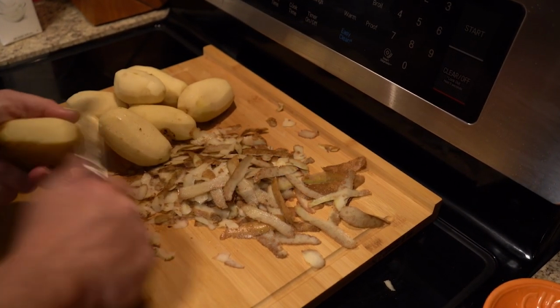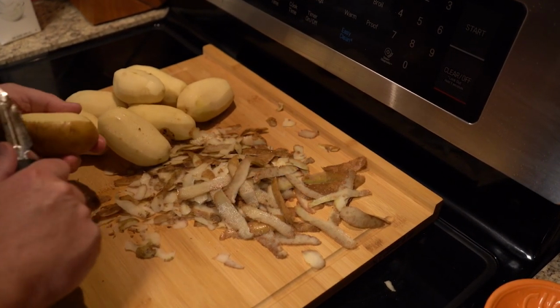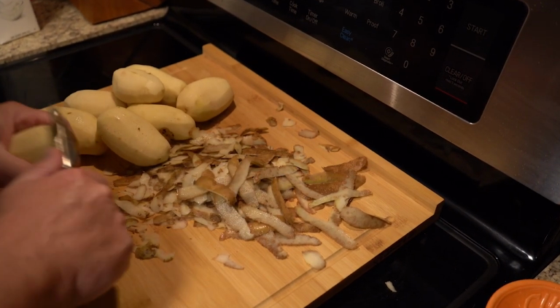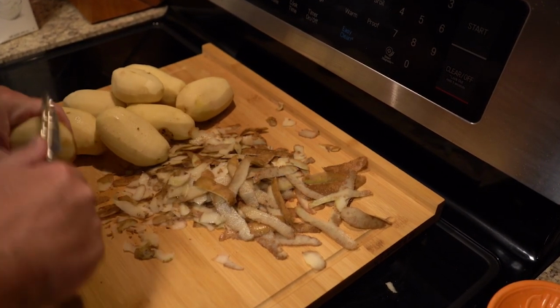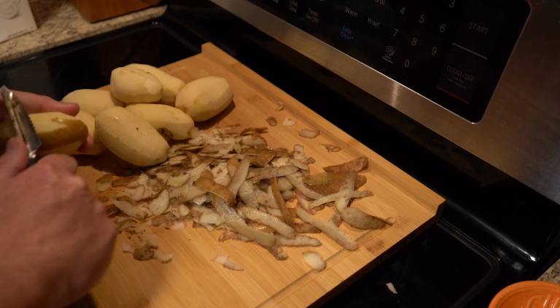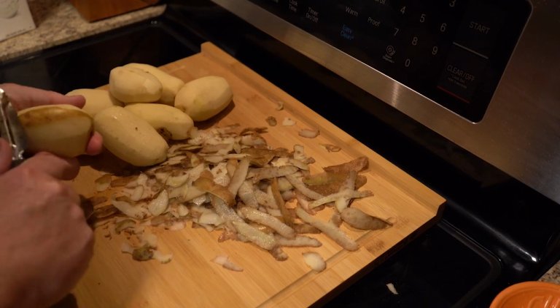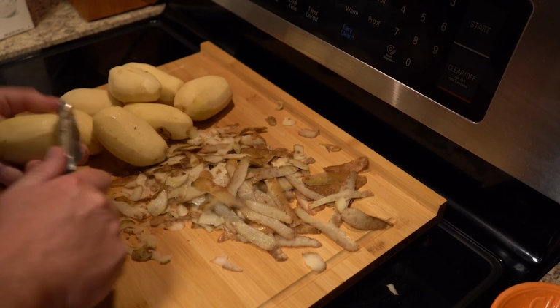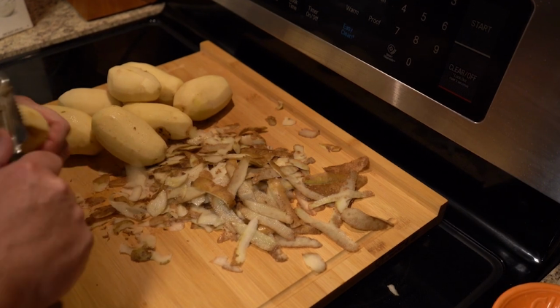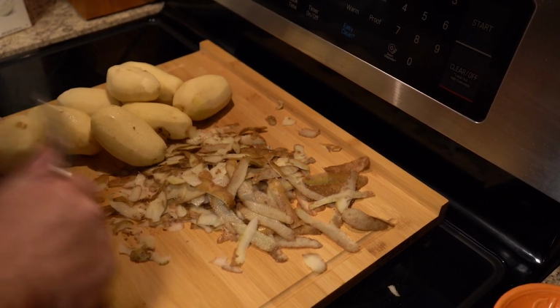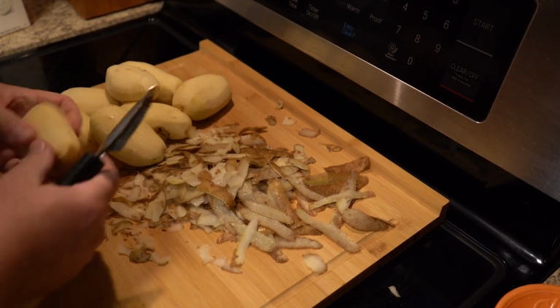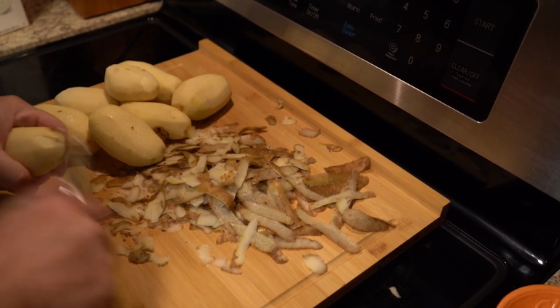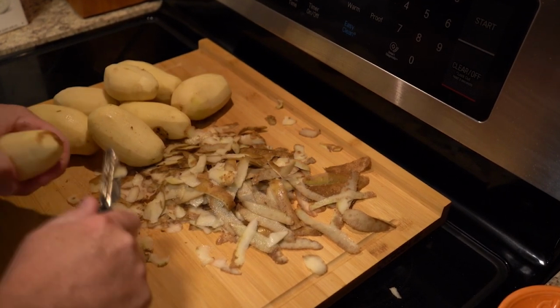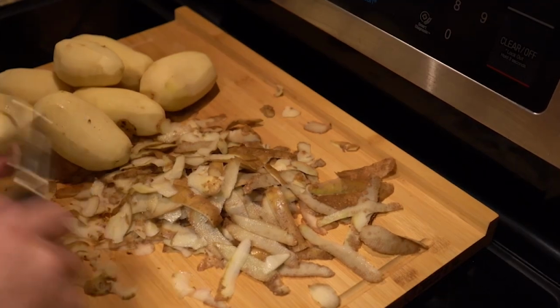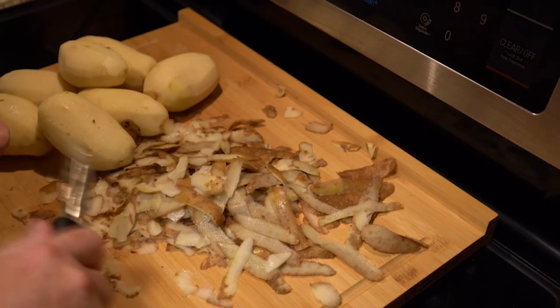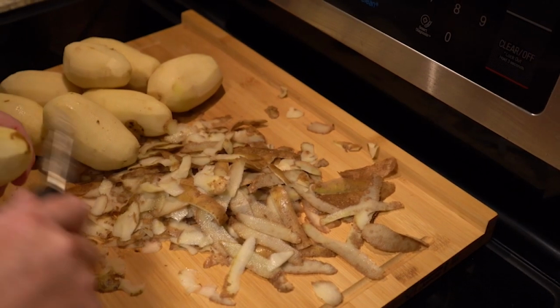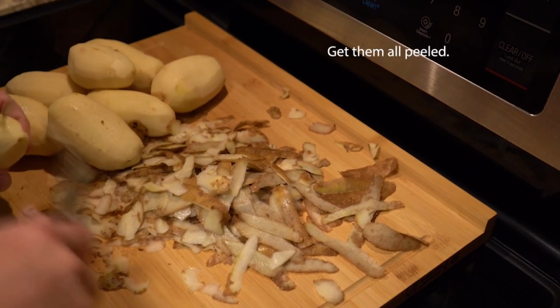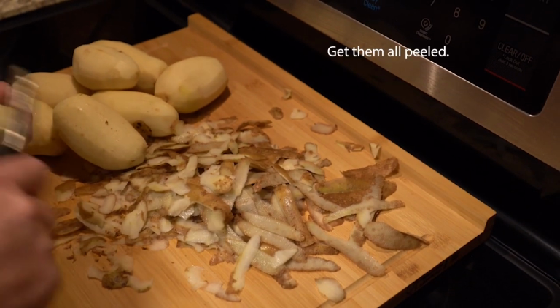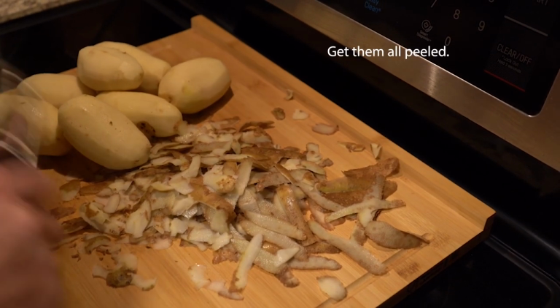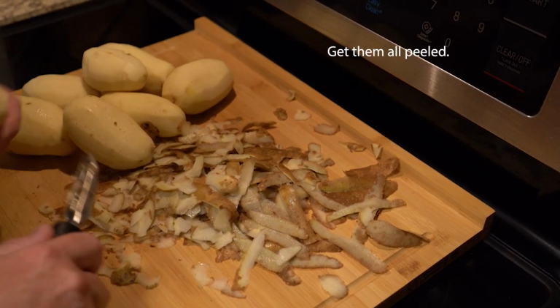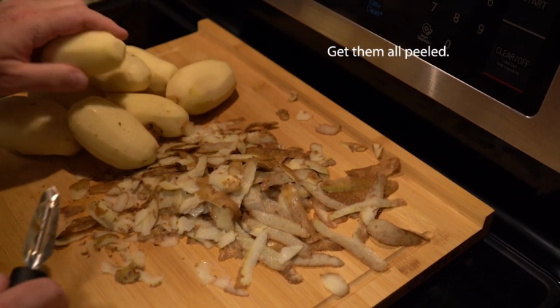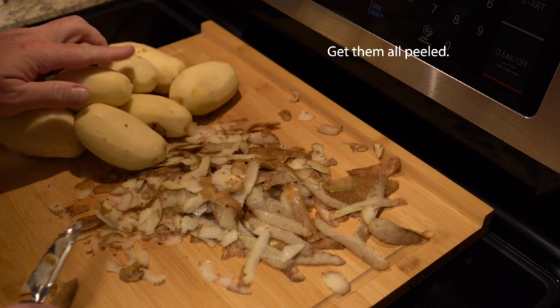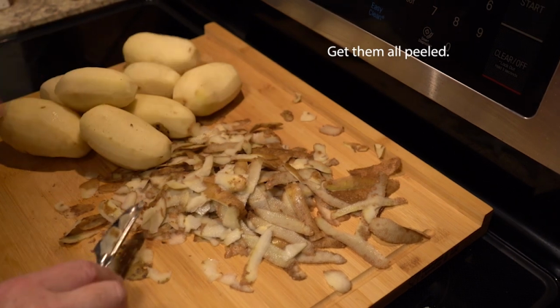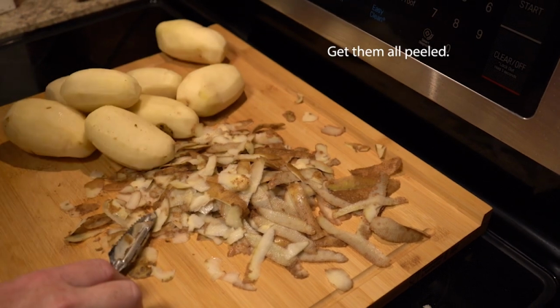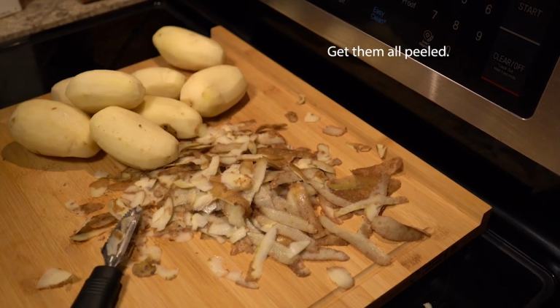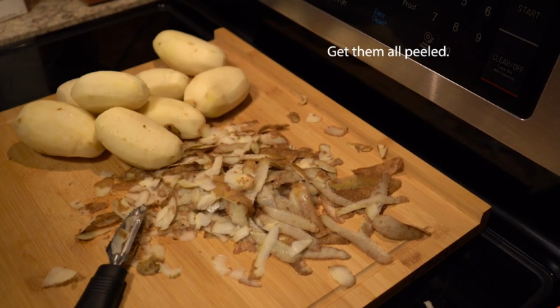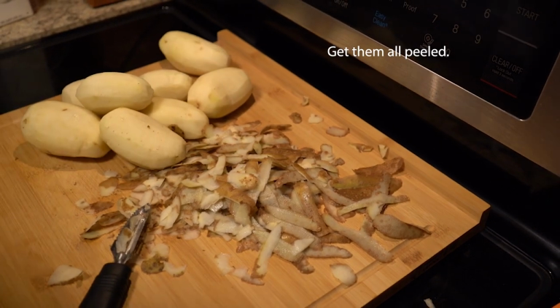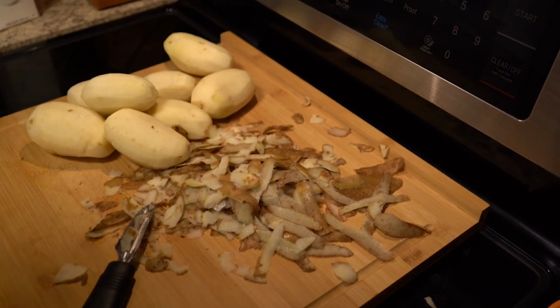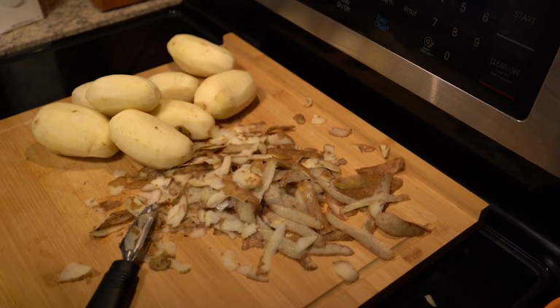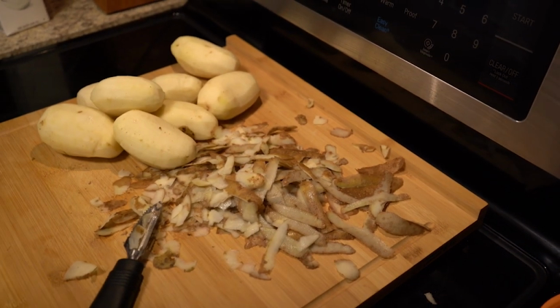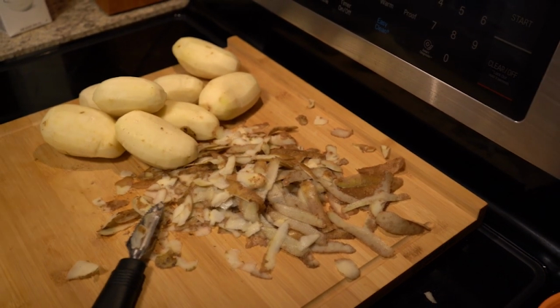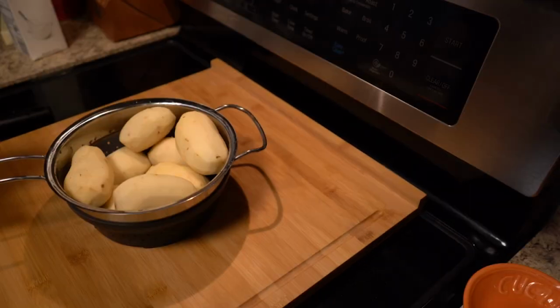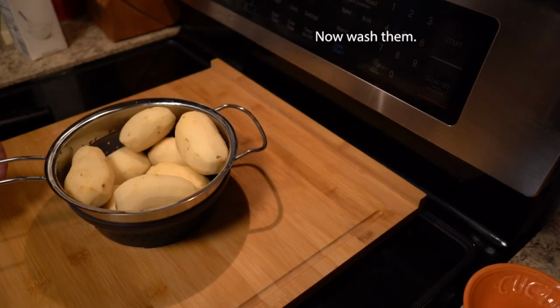The reason I peel about two and a half pounds is because it's simply half of a five pound bag. After you've got all those peeled, just give them a good wash.